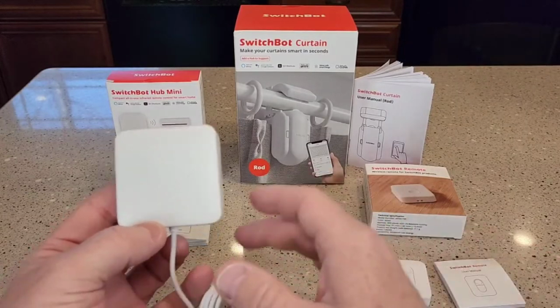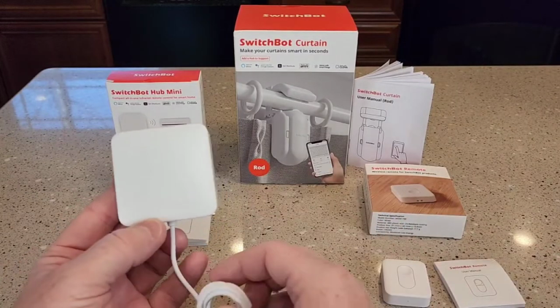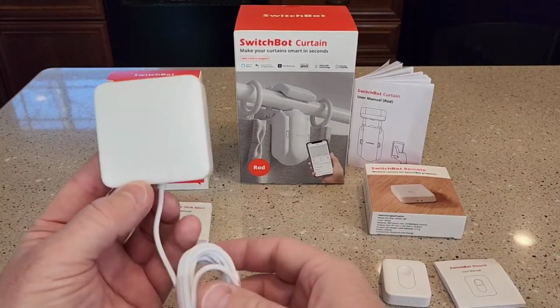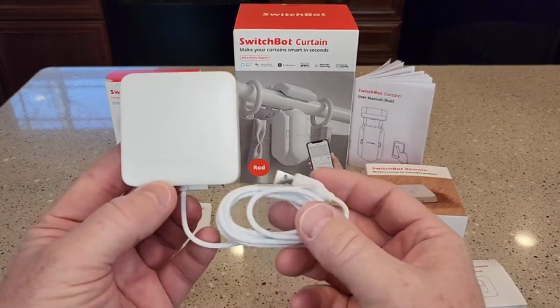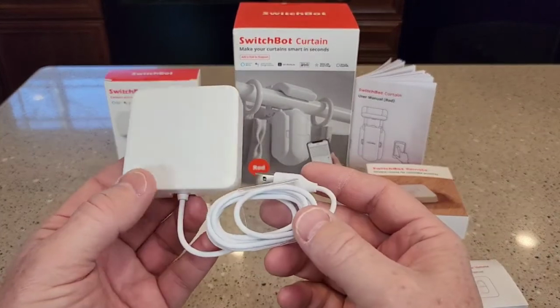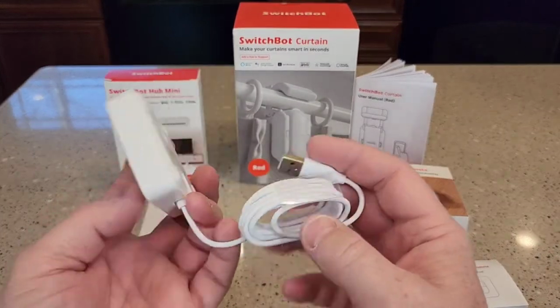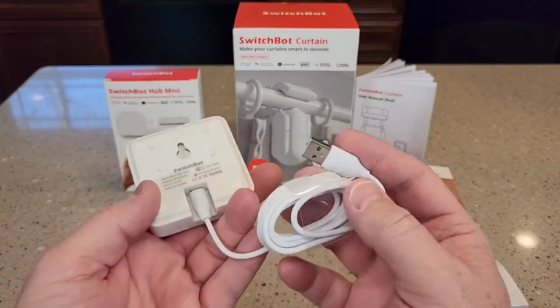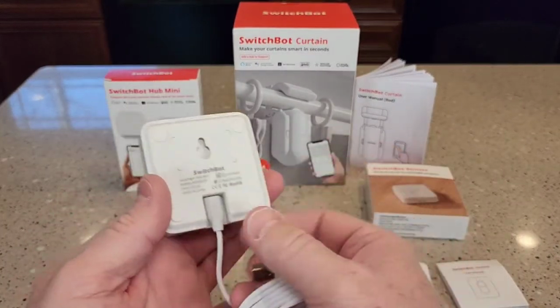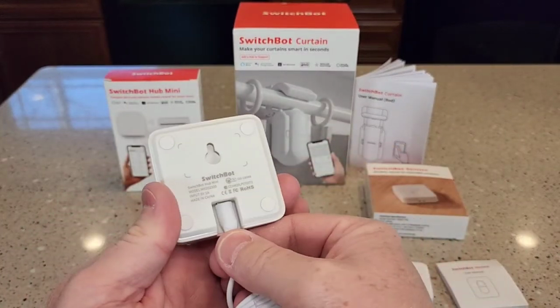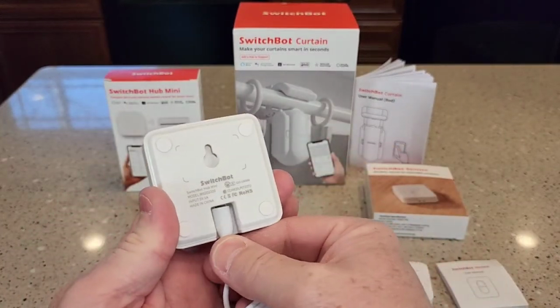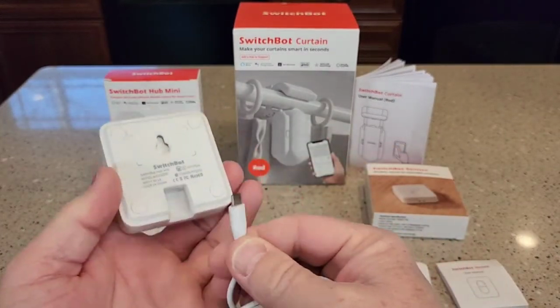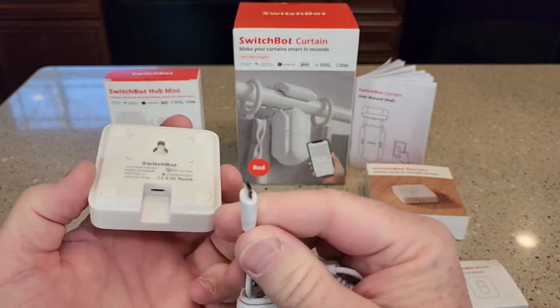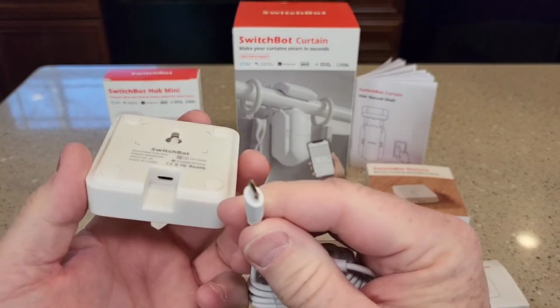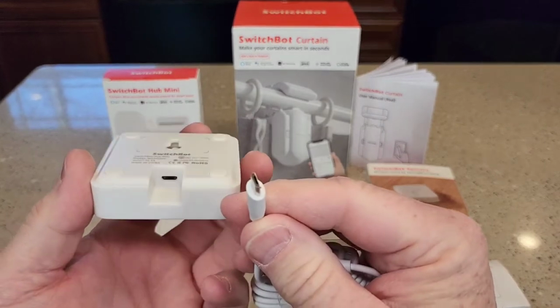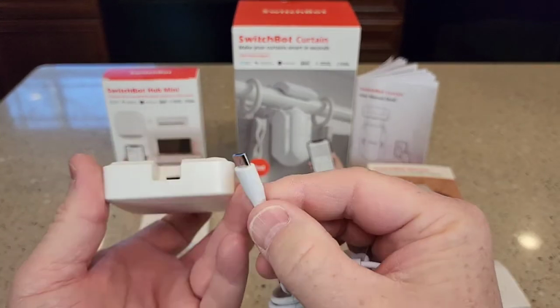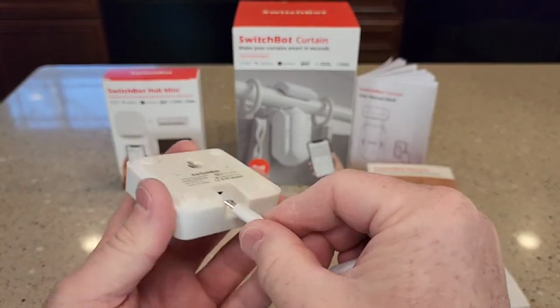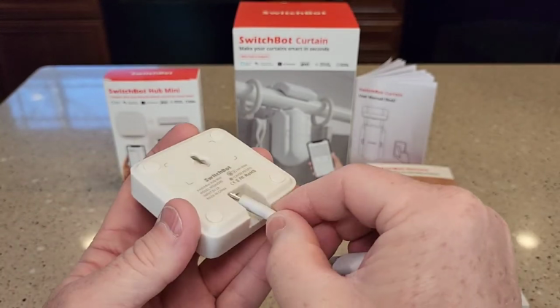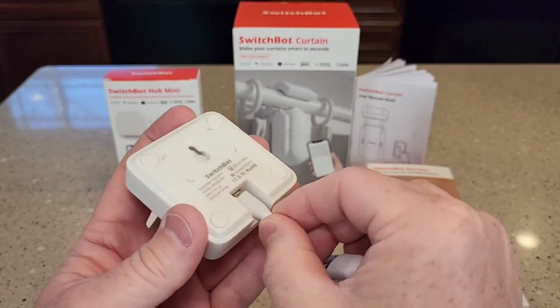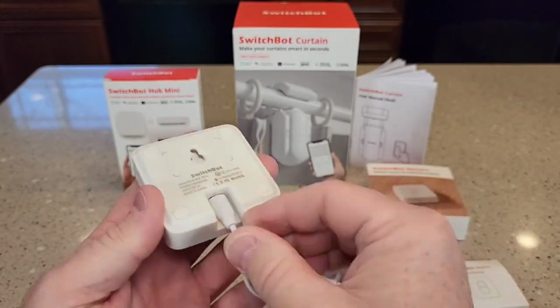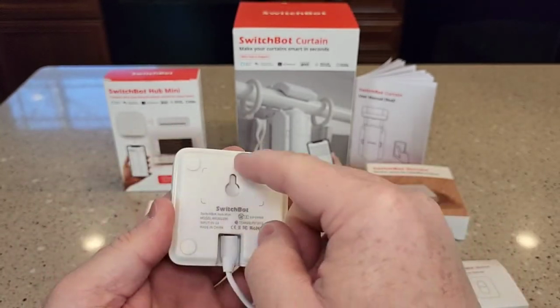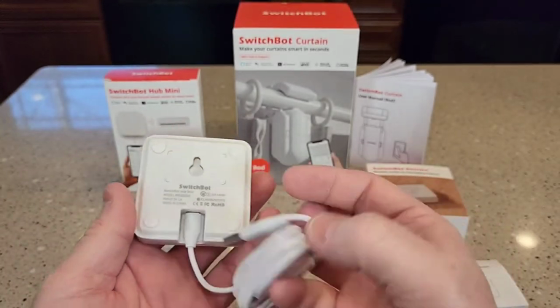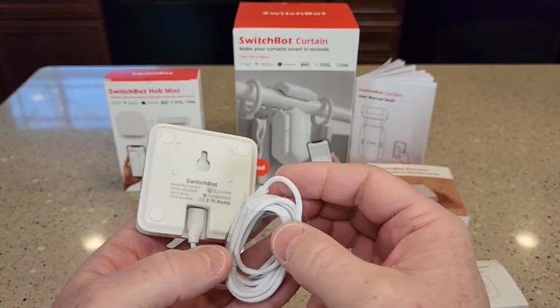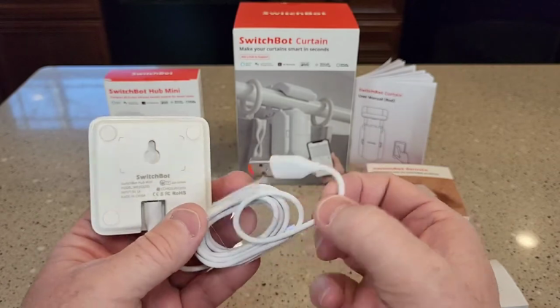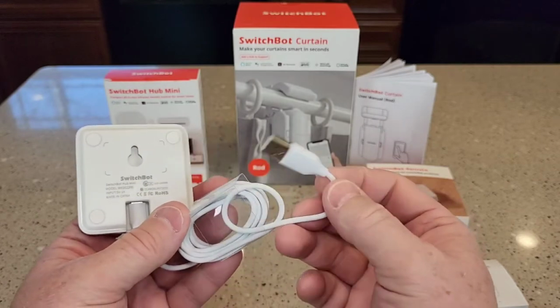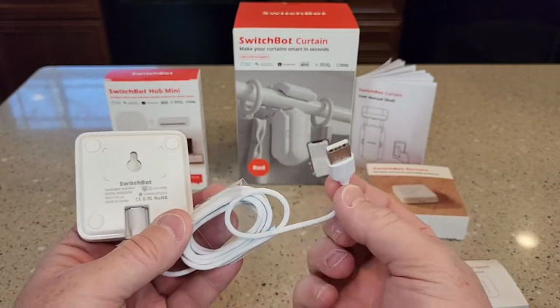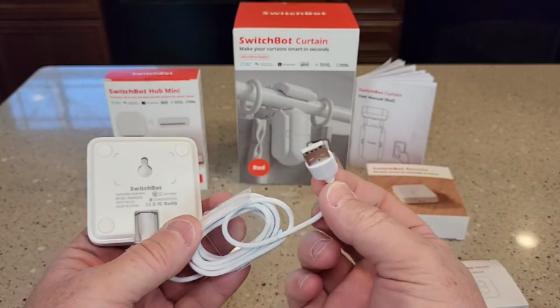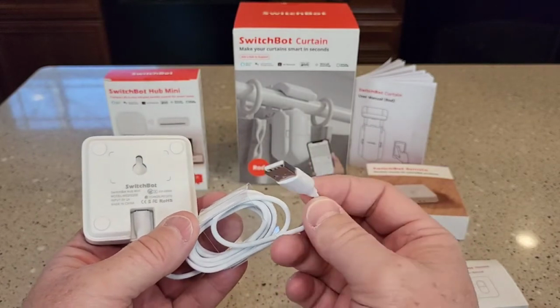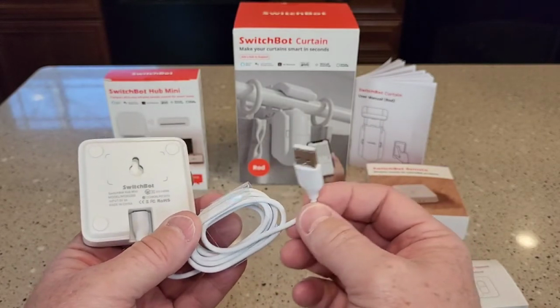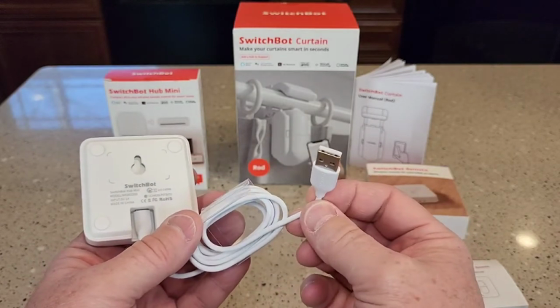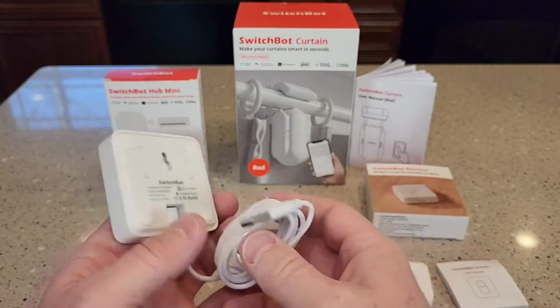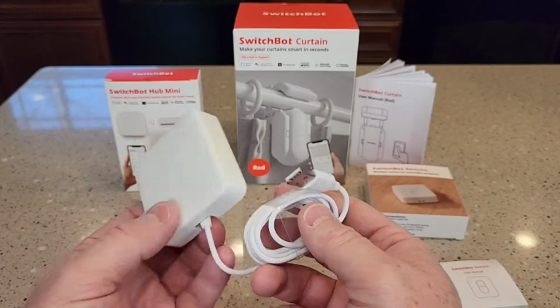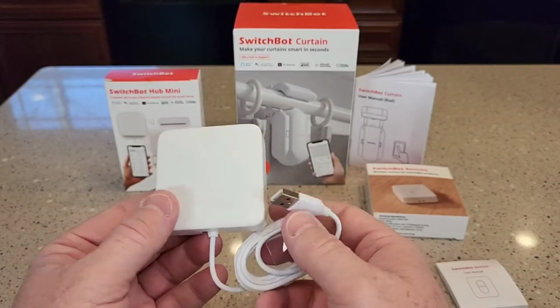Next we've got the SwitchBot Hub Mini. This needs power also — it's micro USB that you plug in. It doesn't have a battery, so you do have to plug it into a wall charger, which it does not come with.